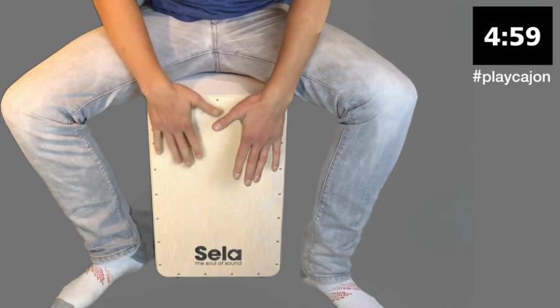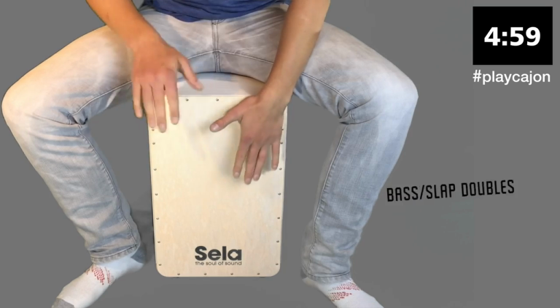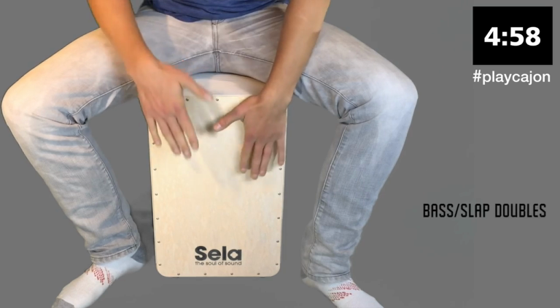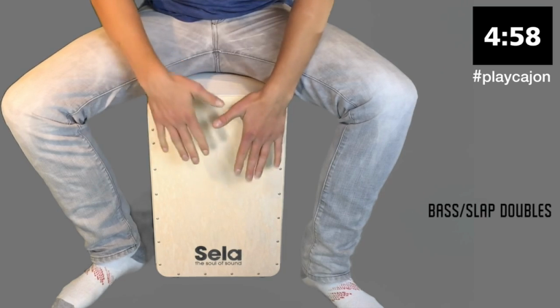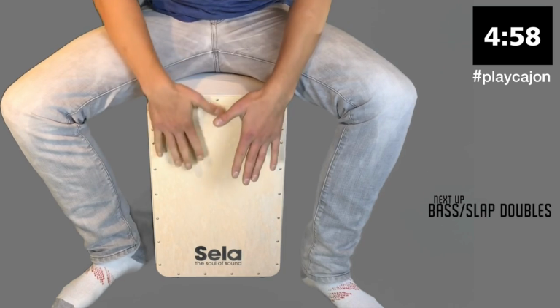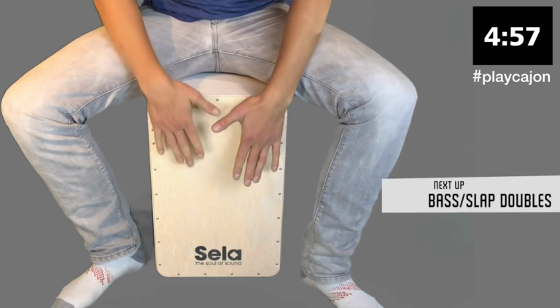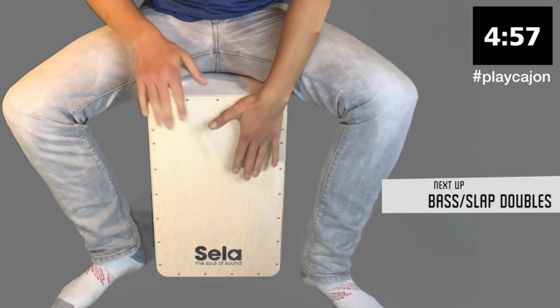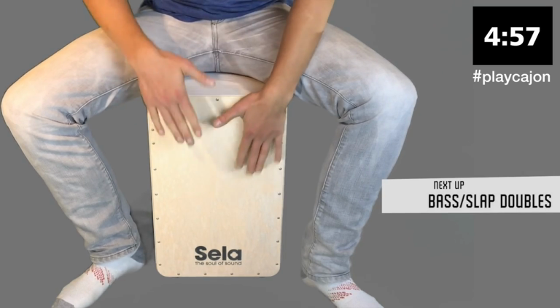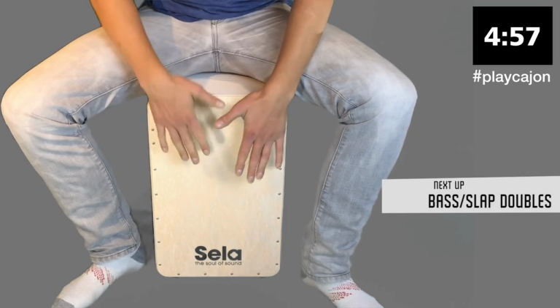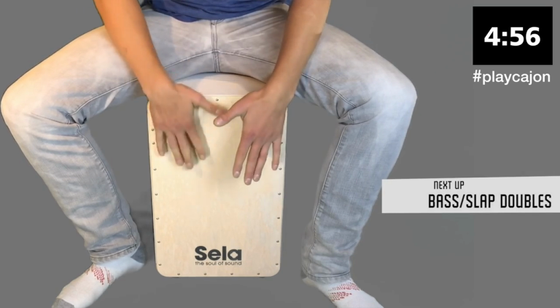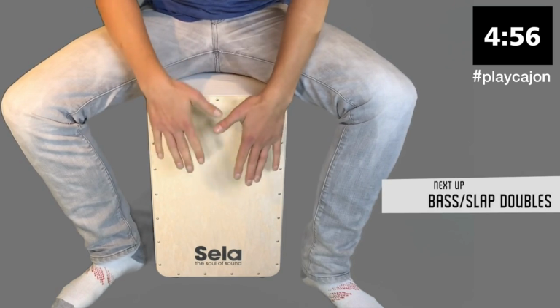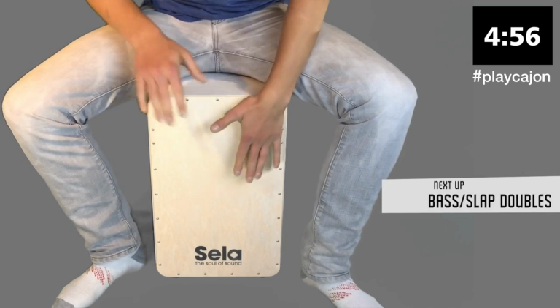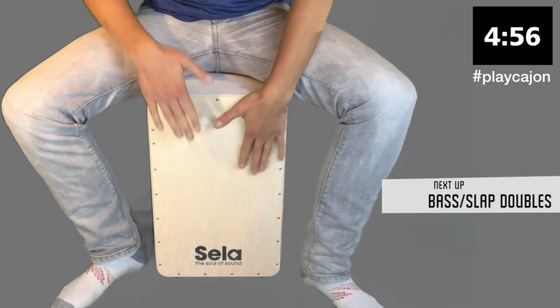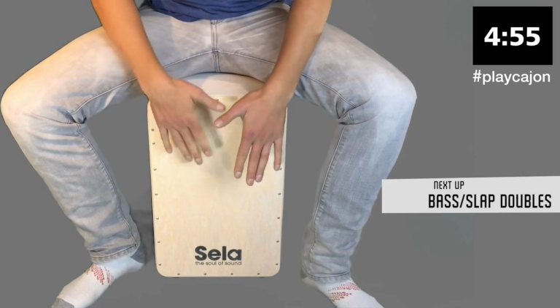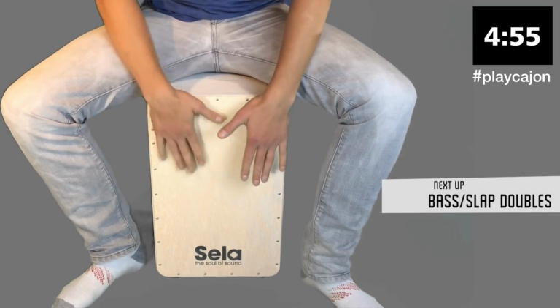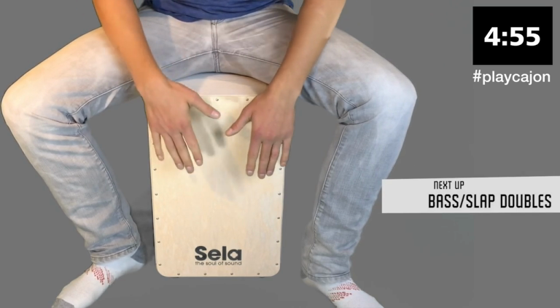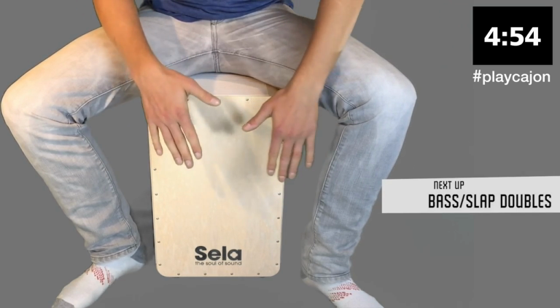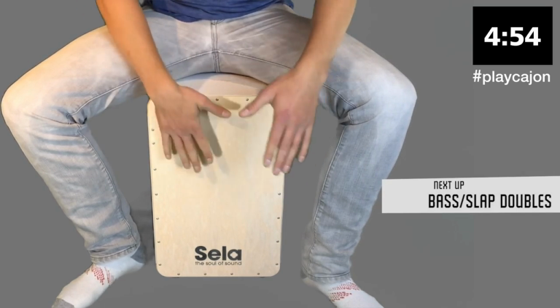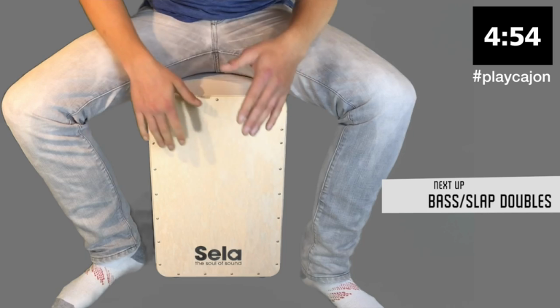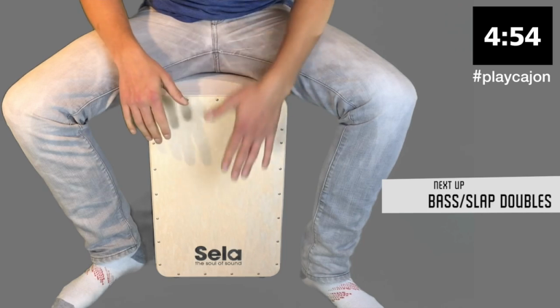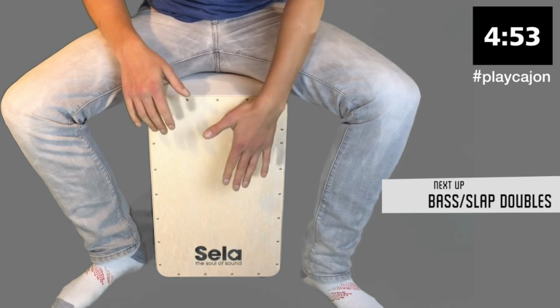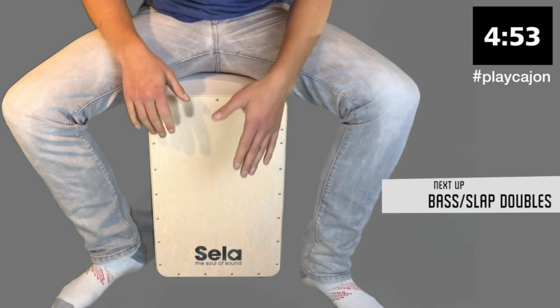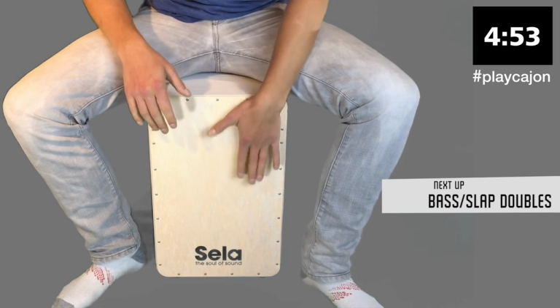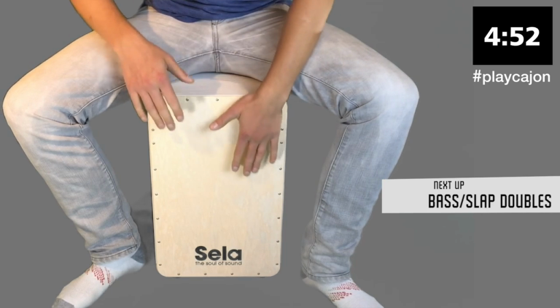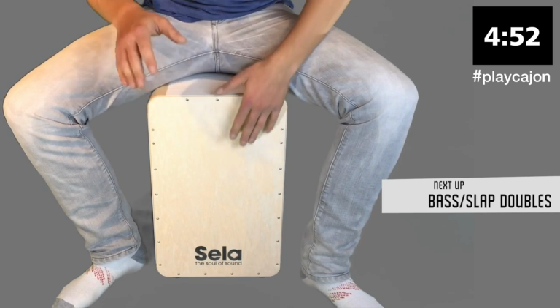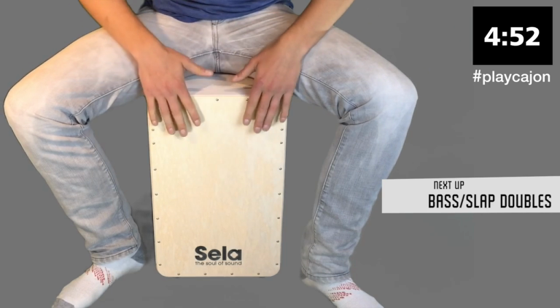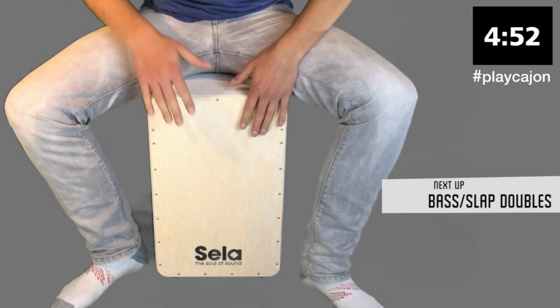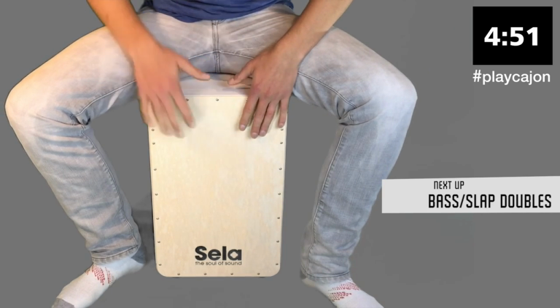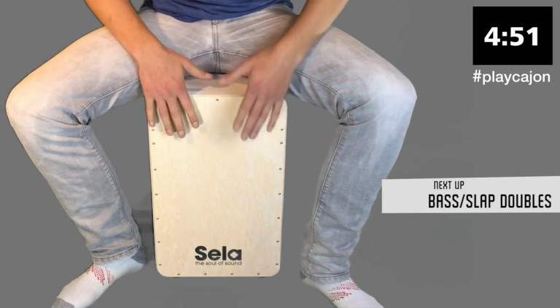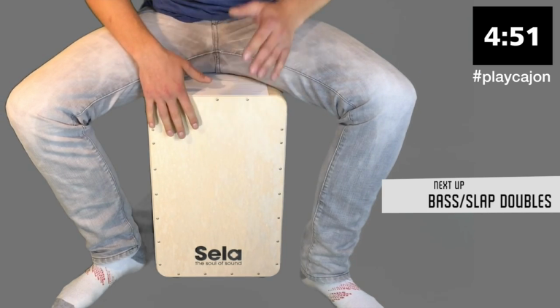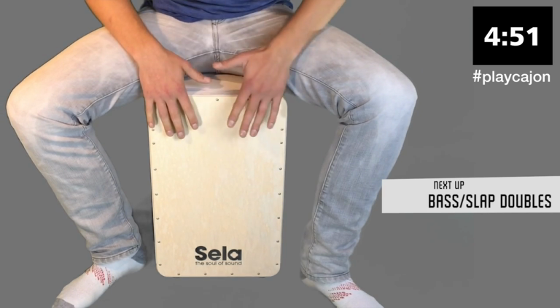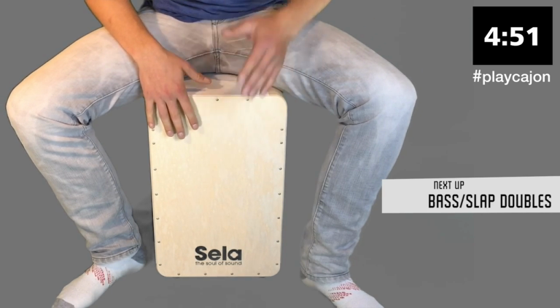And now we're going to go back into the bass slap doubles — two on the right, two on the left, cycling between the bass and the slap.